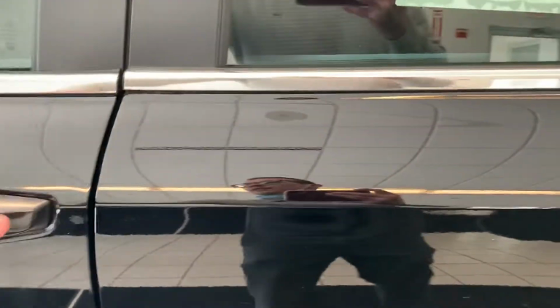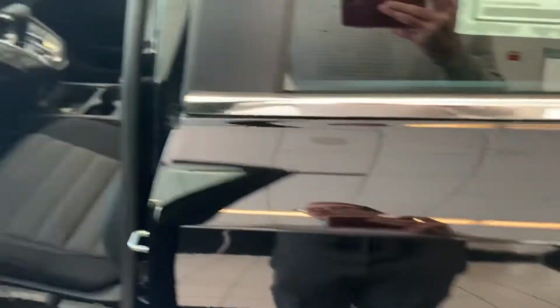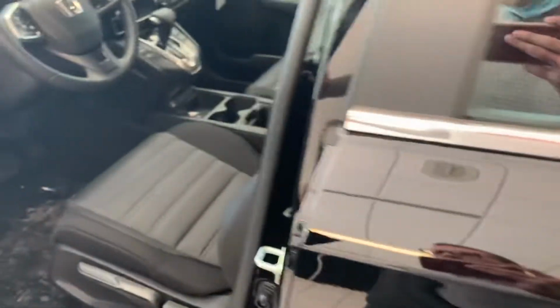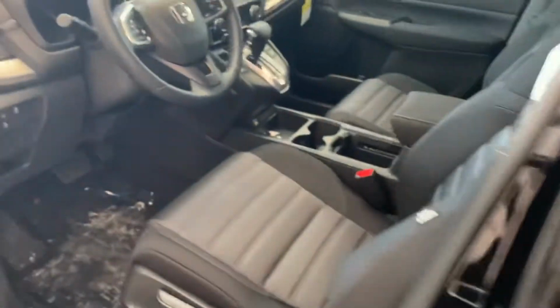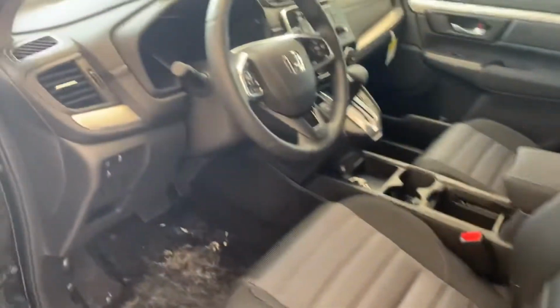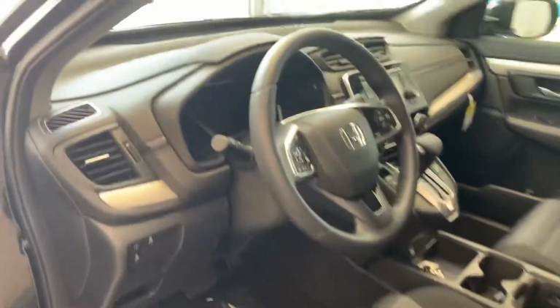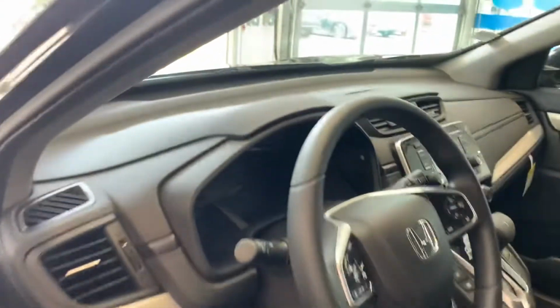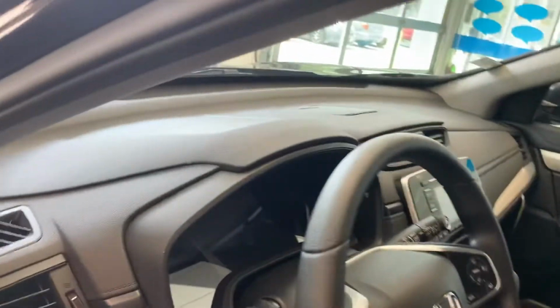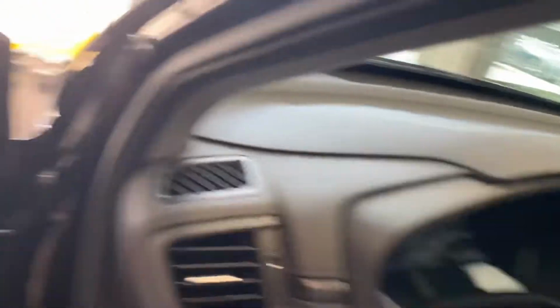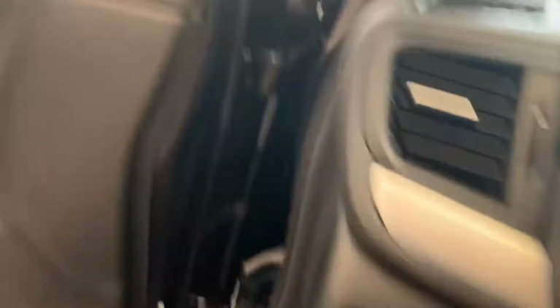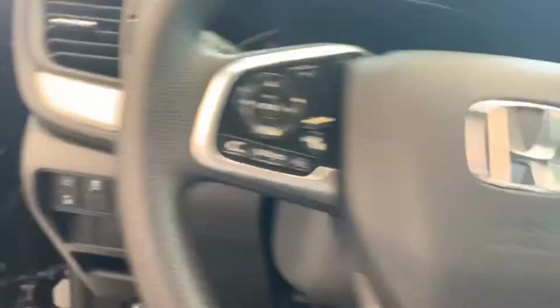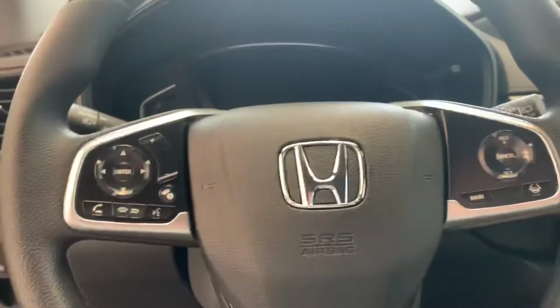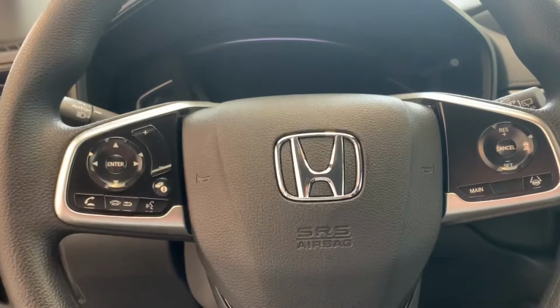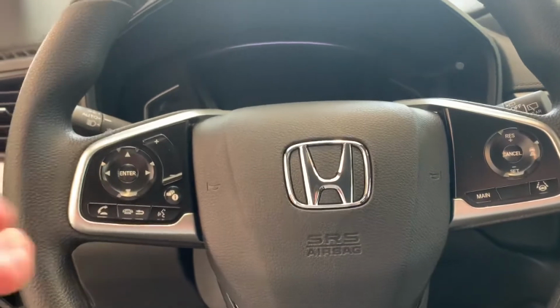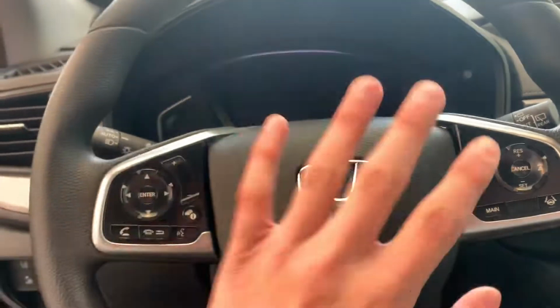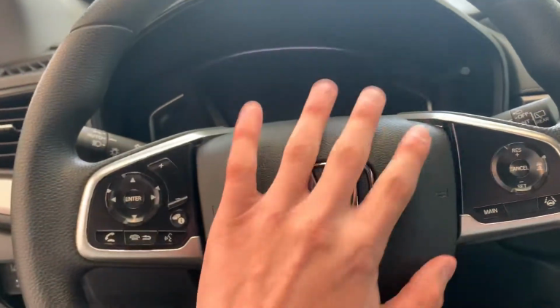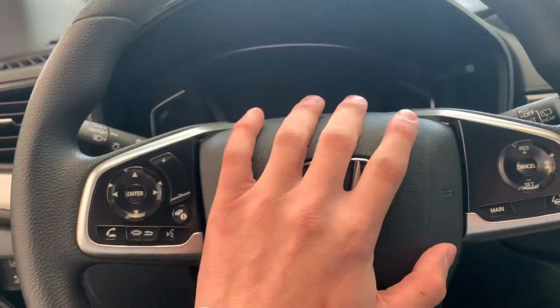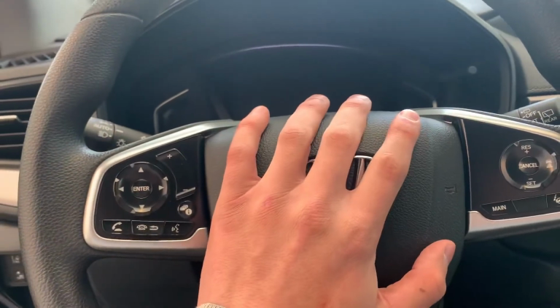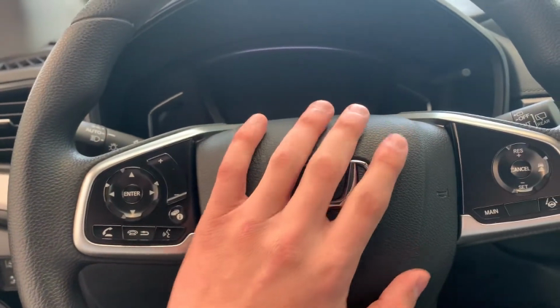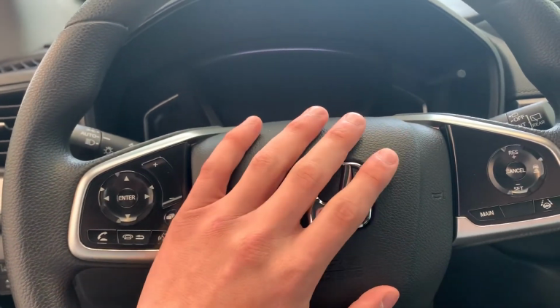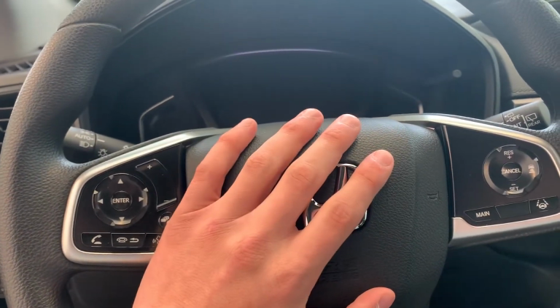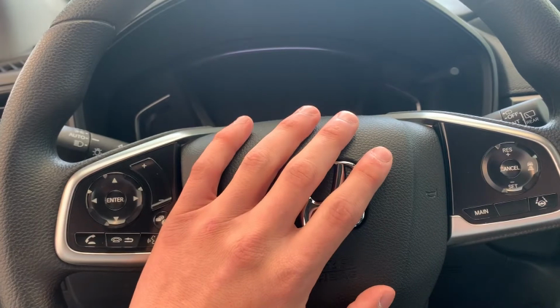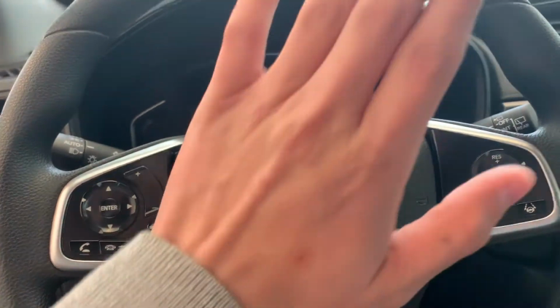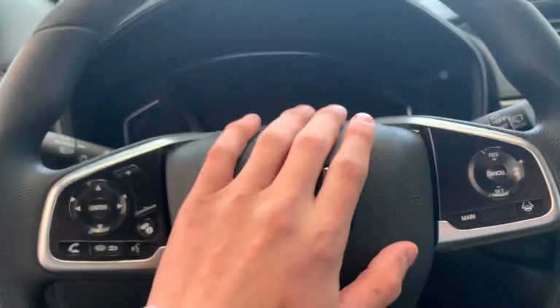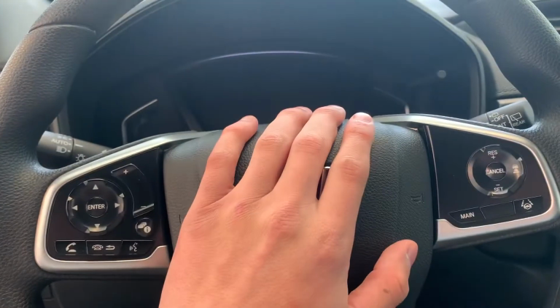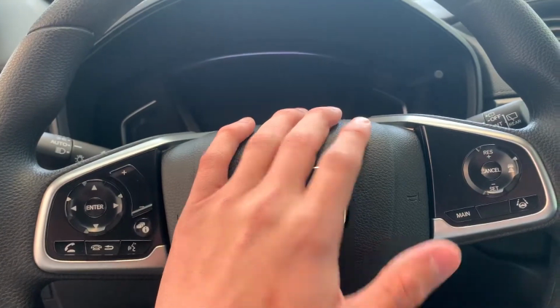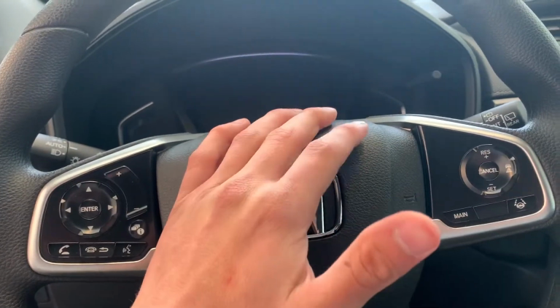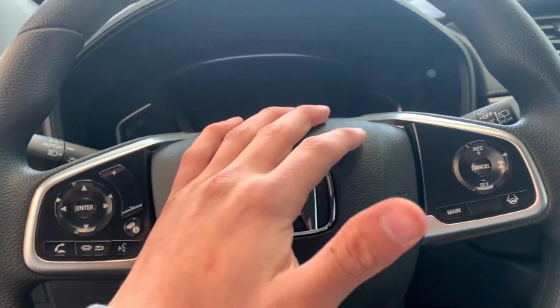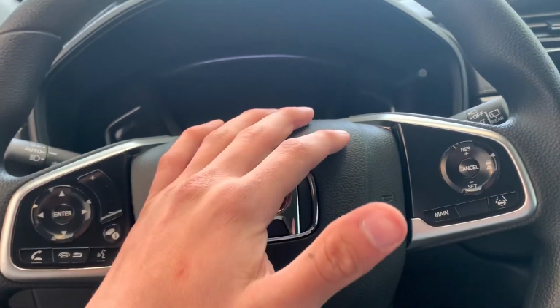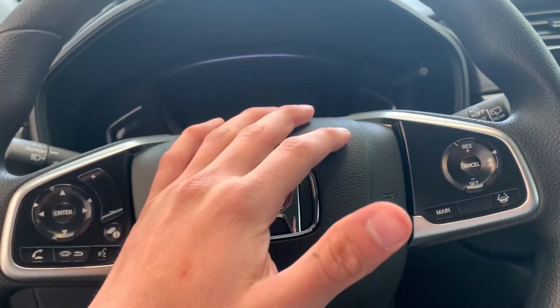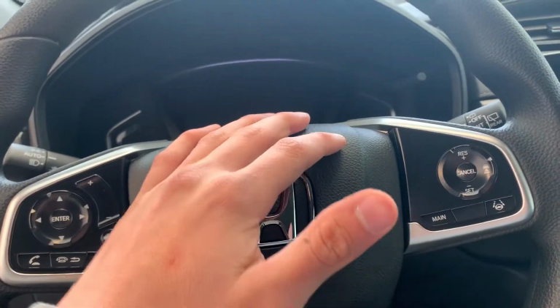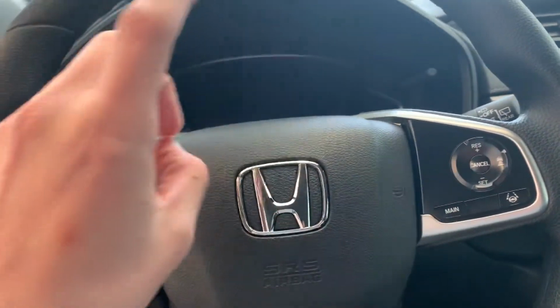With this vehicle you do get Bluetooth capabilities, so you can make and receive phone calls through the steering wheel. You never really have to touch your phone again, which is great for hands-free driving.